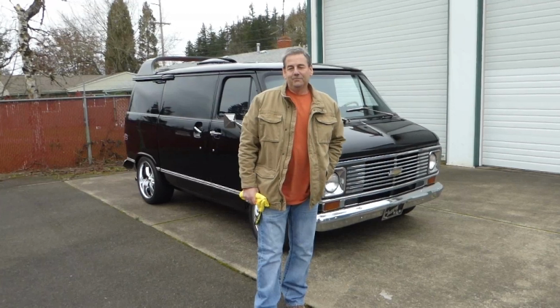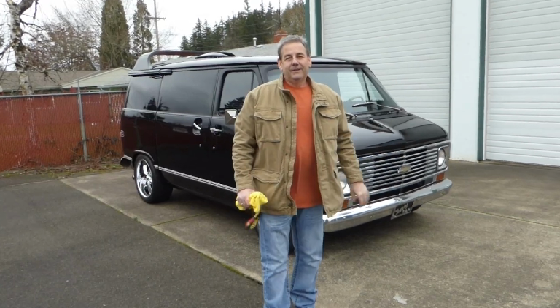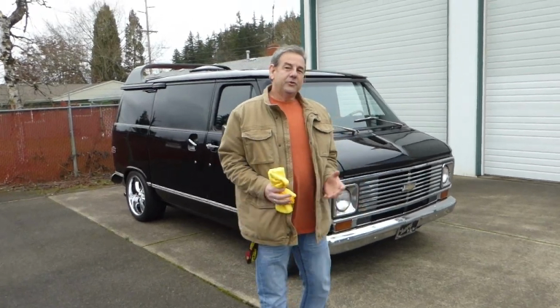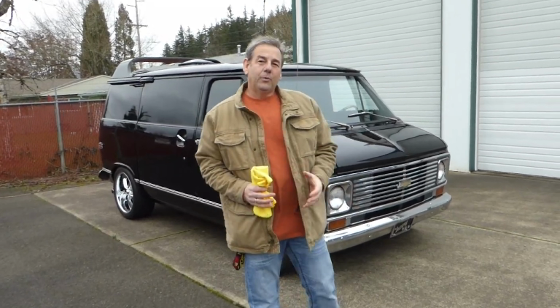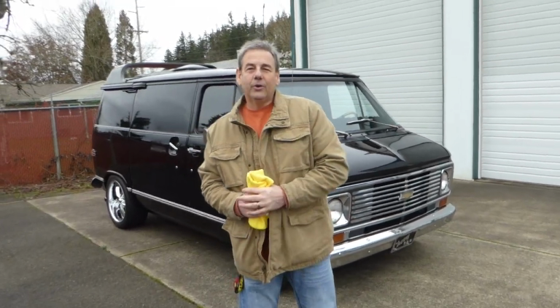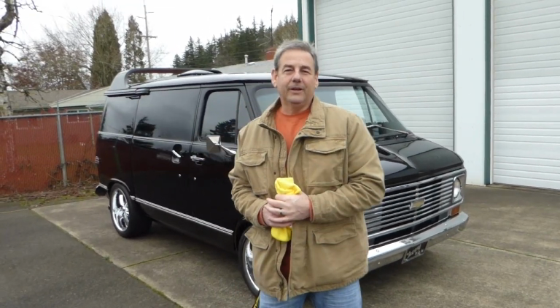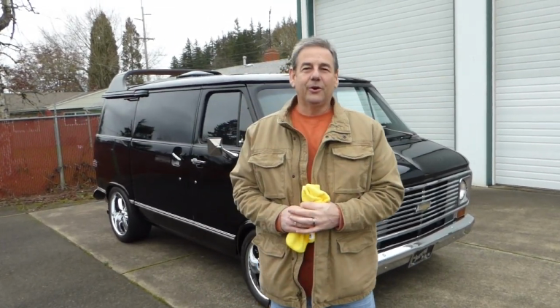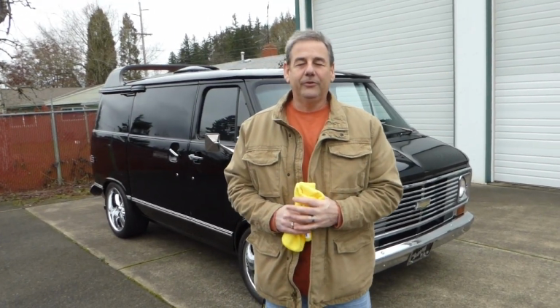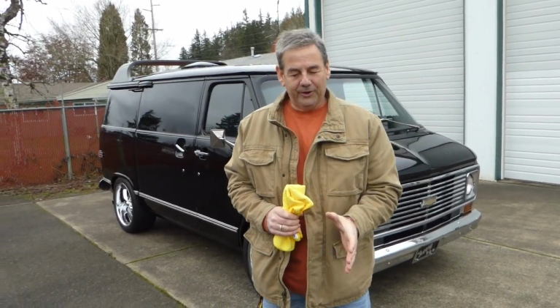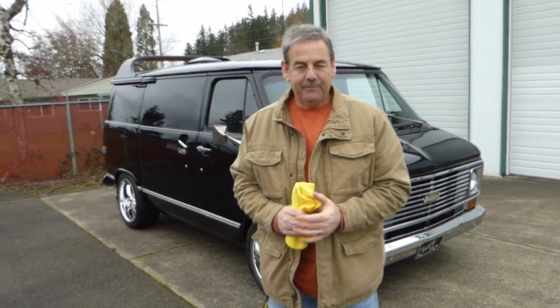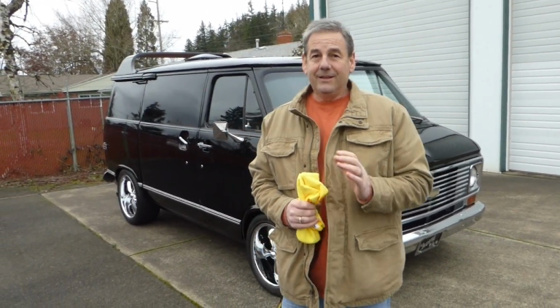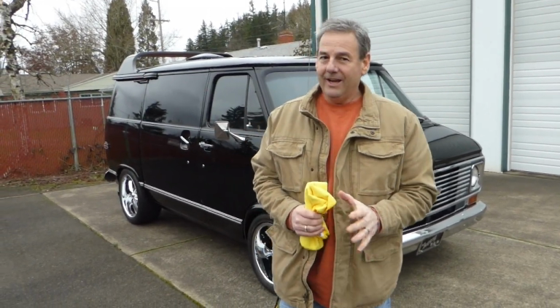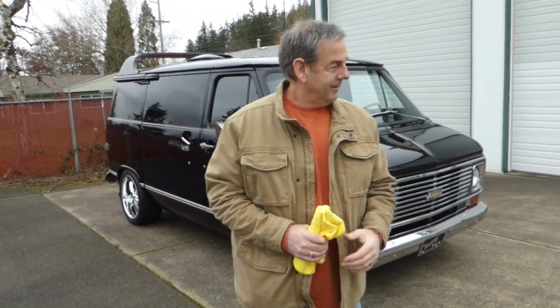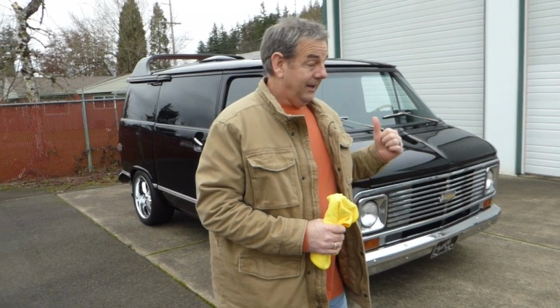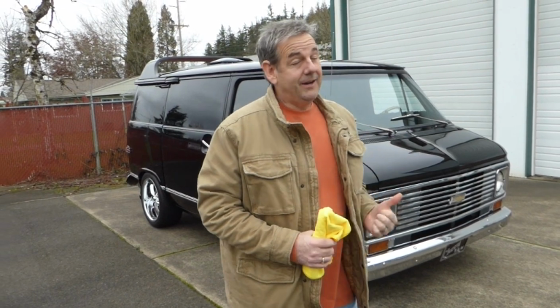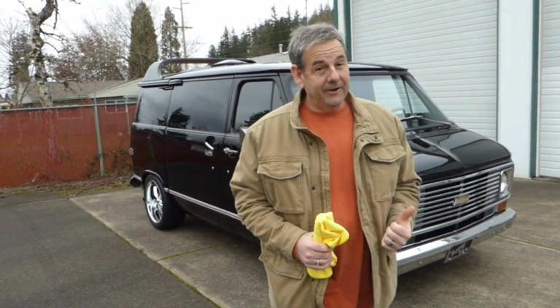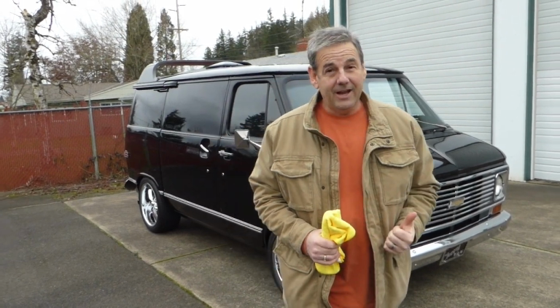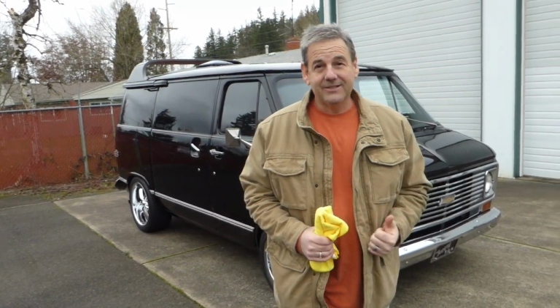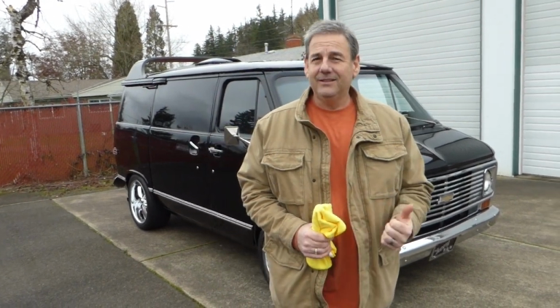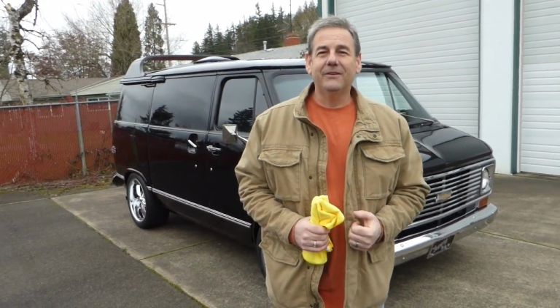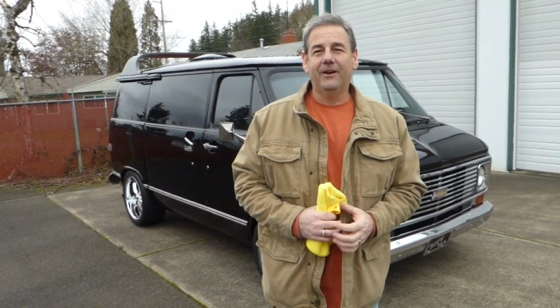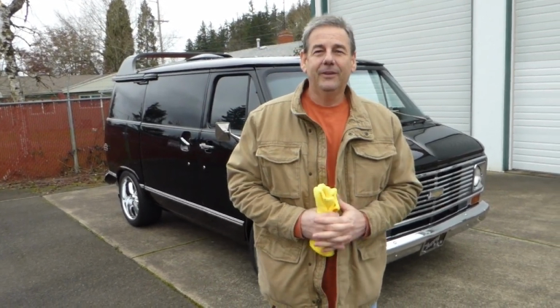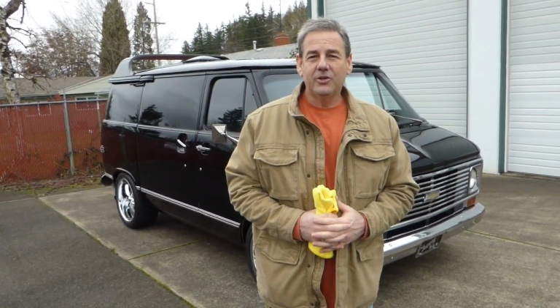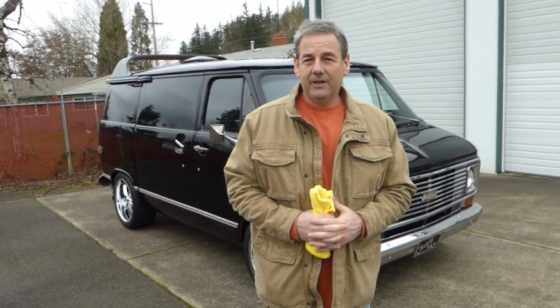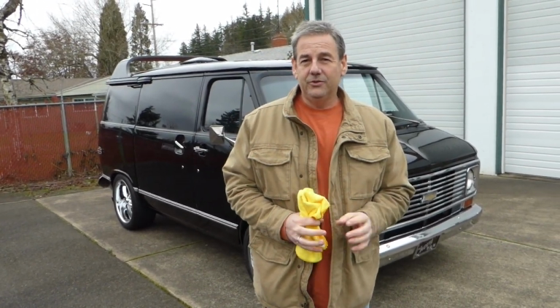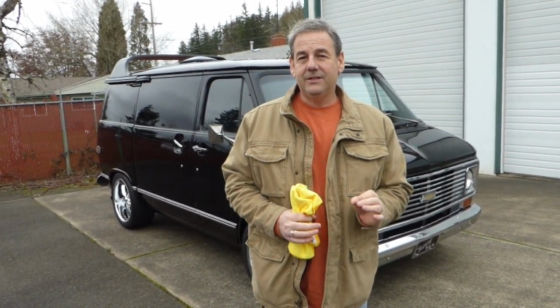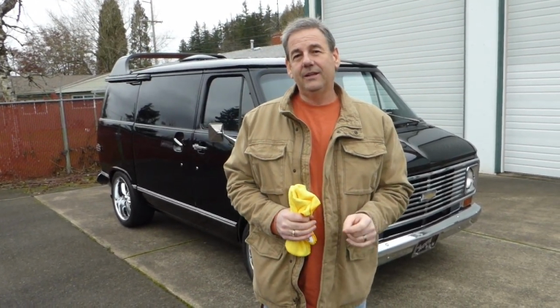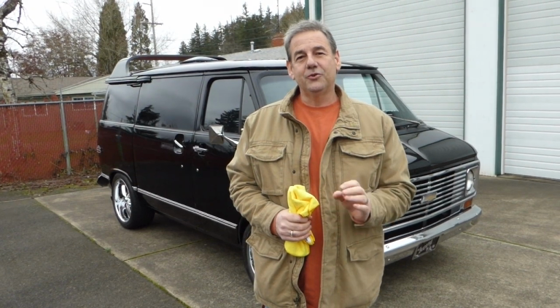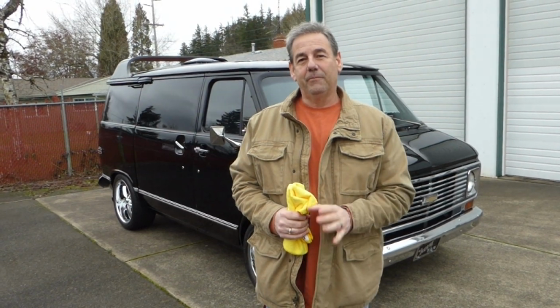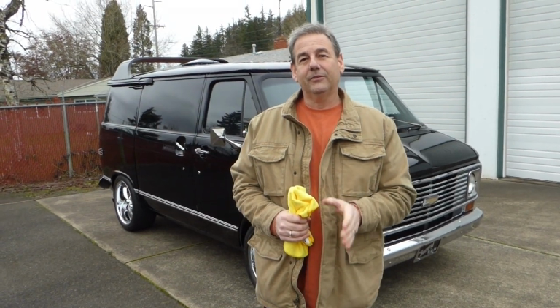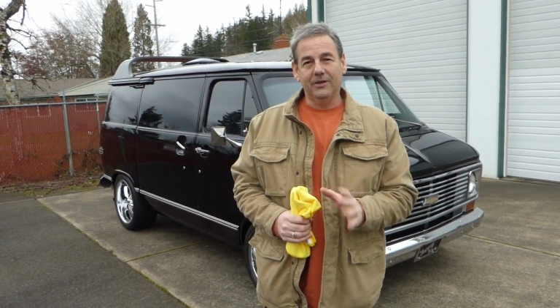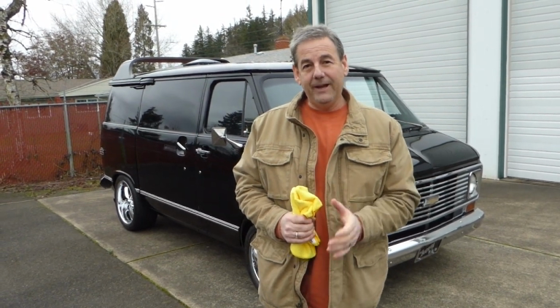I'm Rich Dean with West Coast Collector Cars in Oregon, and today I've got a very nice 1975 Chevrolet G10 short box Chevy van.